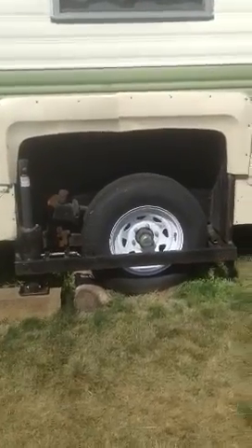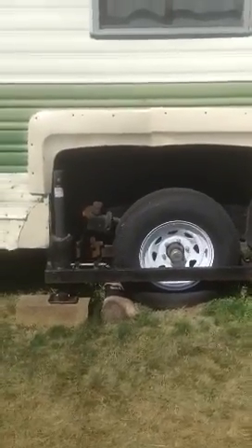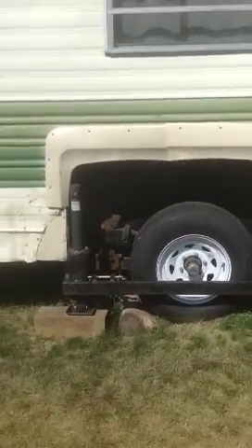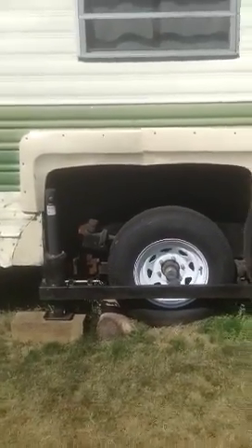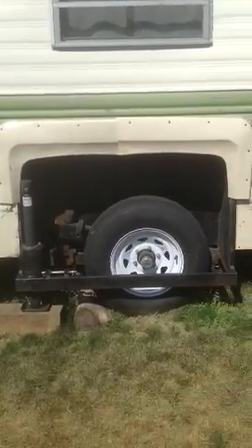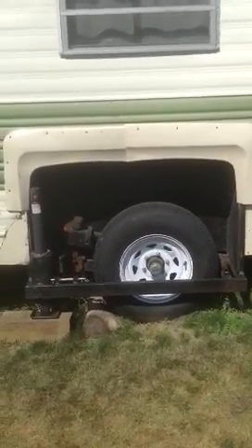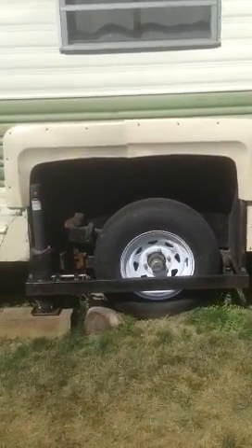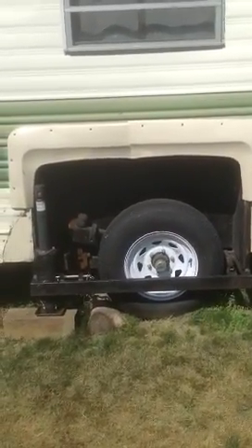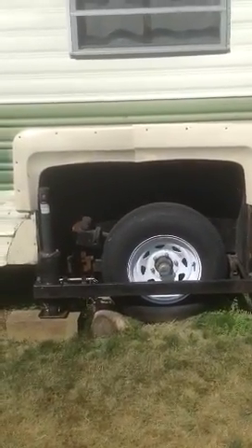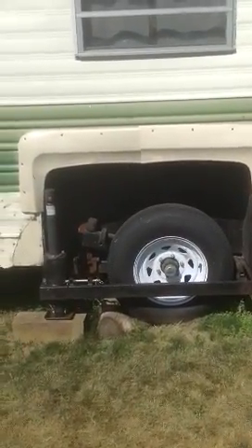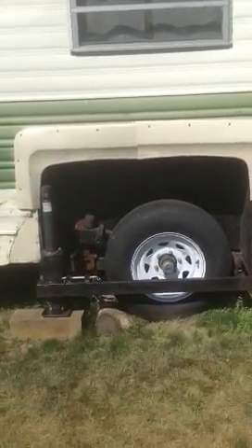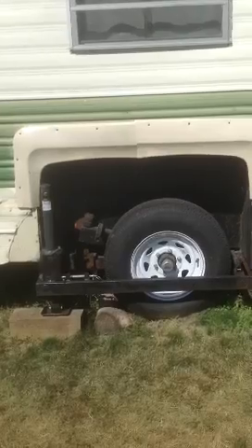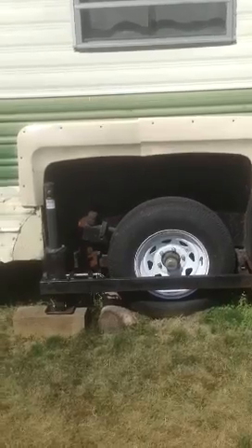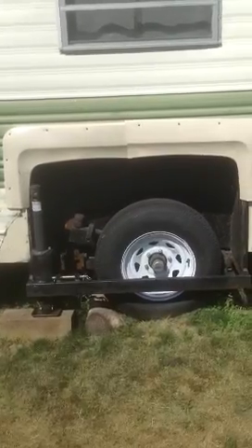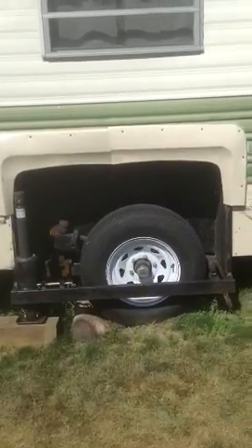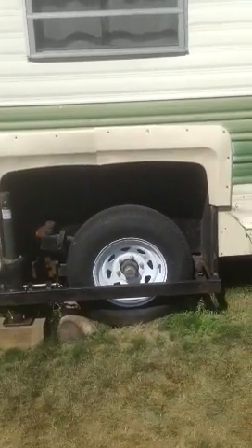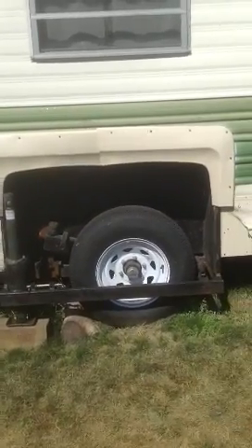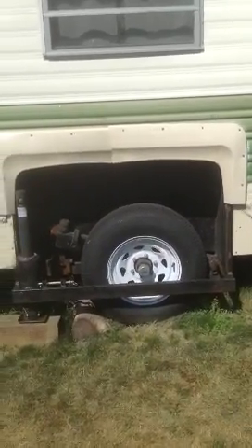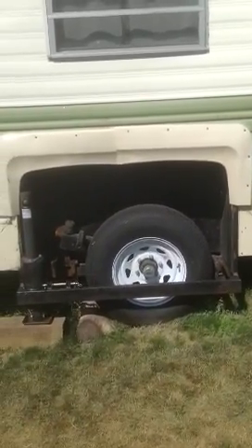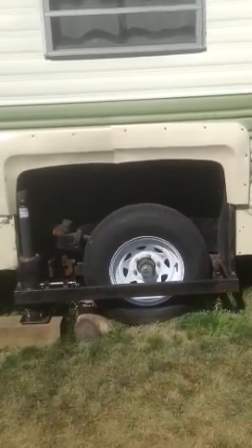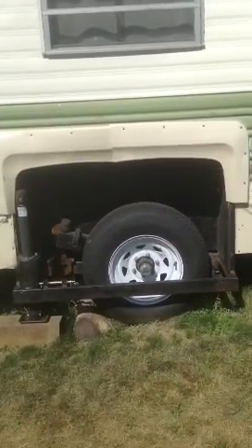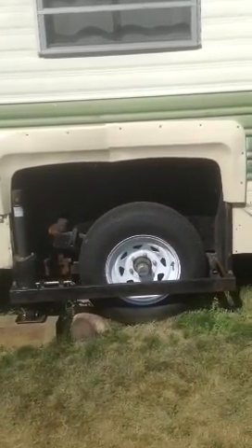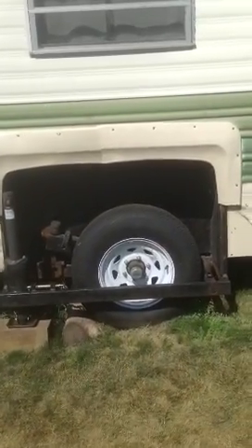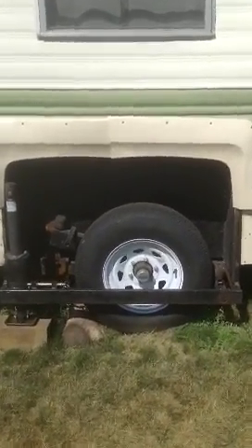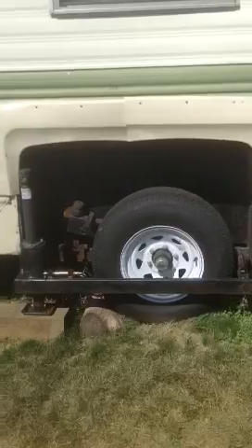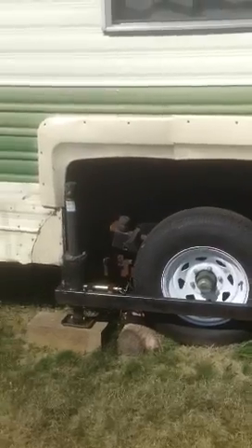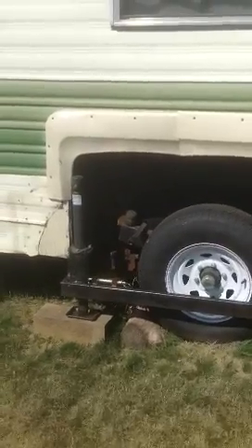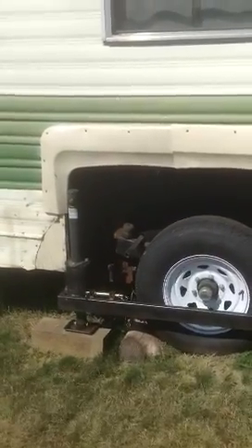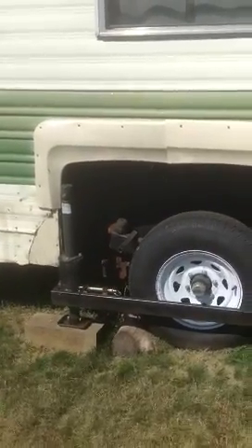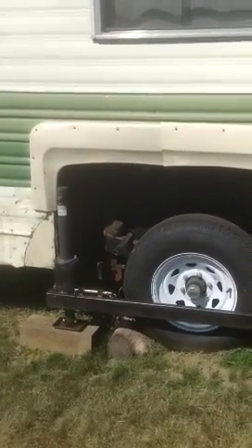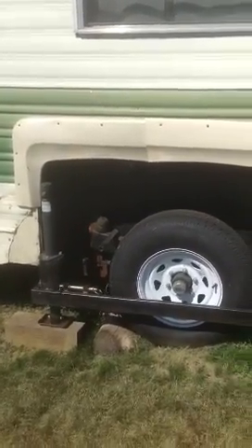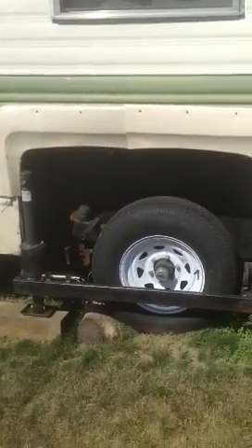I wanted something to be lowered to the ice. I found this guy in the cities that invented this deal that lowers the wheels and lowers the camper down to the ice. I can run it with my cordless drill, which is very nice.